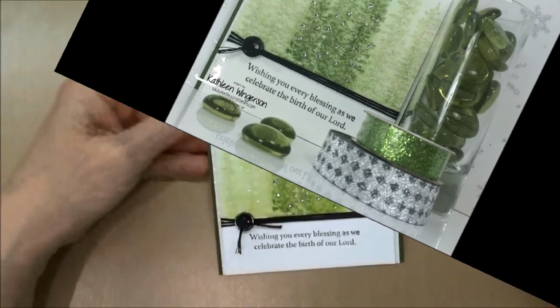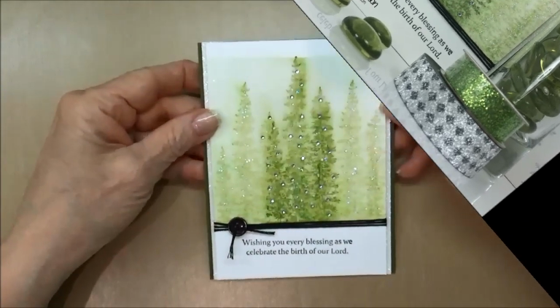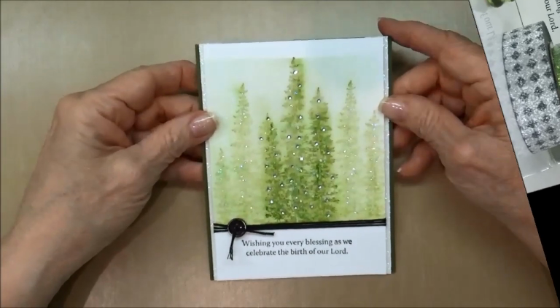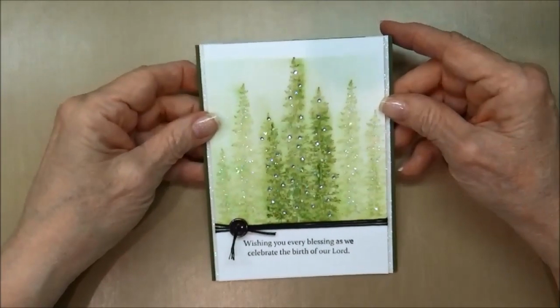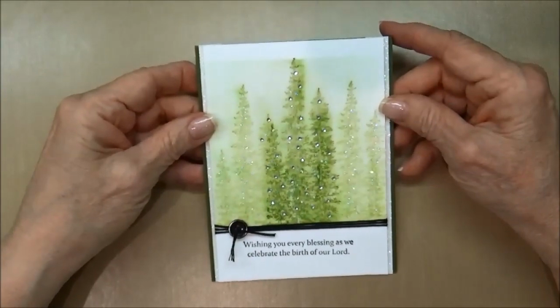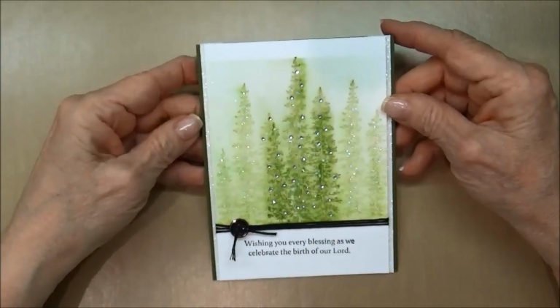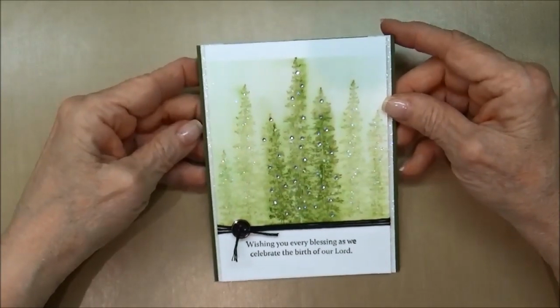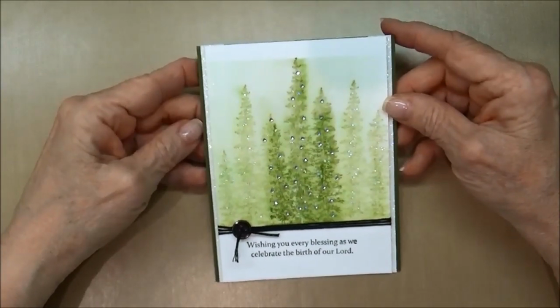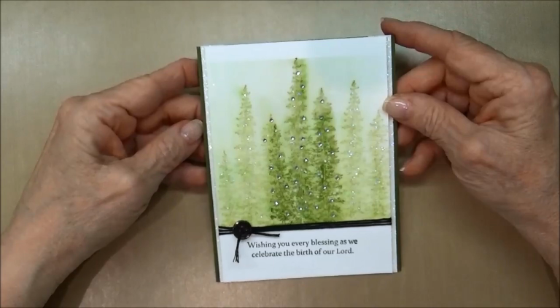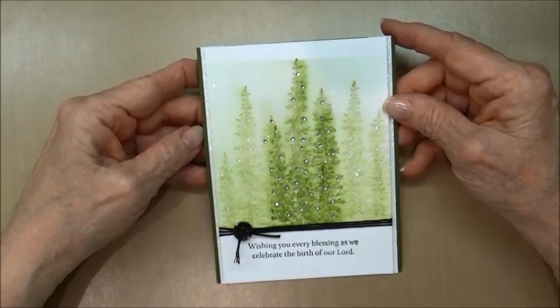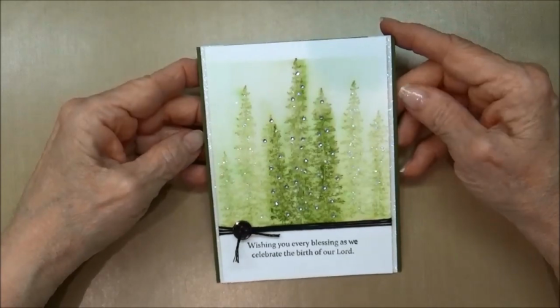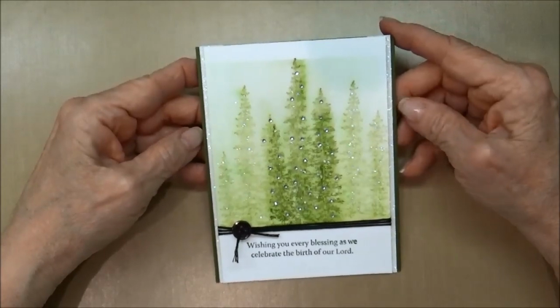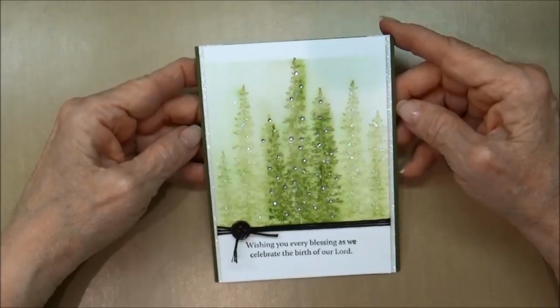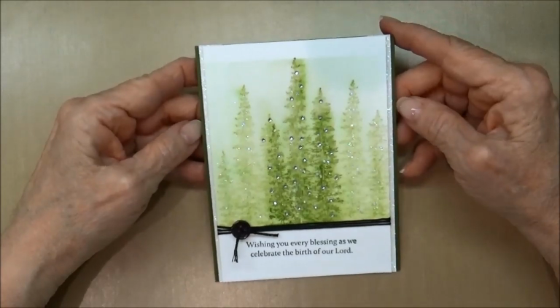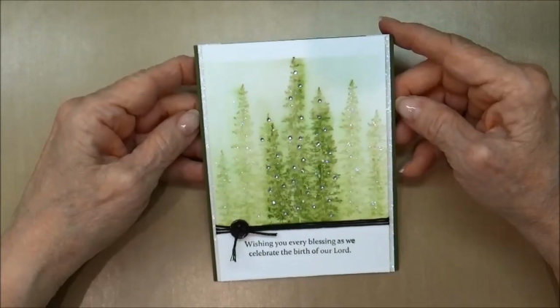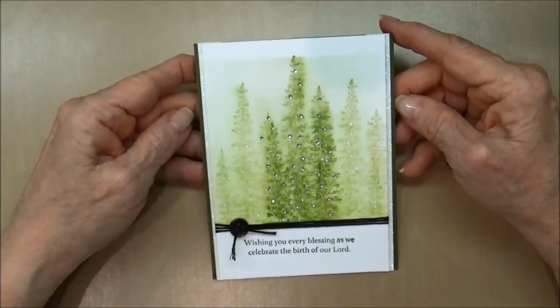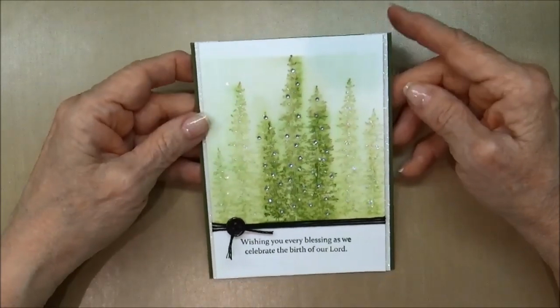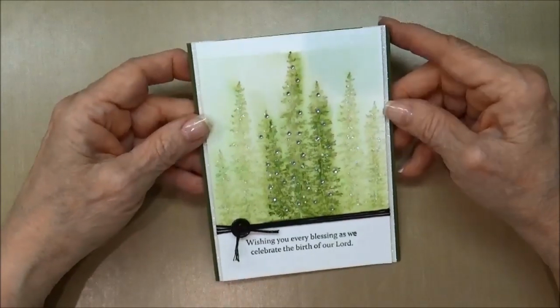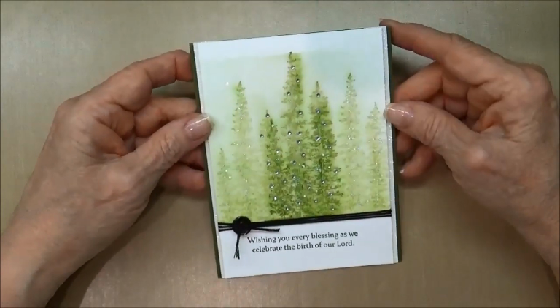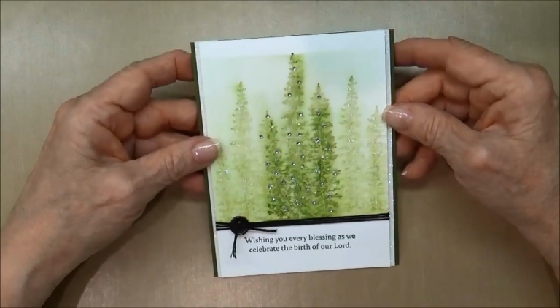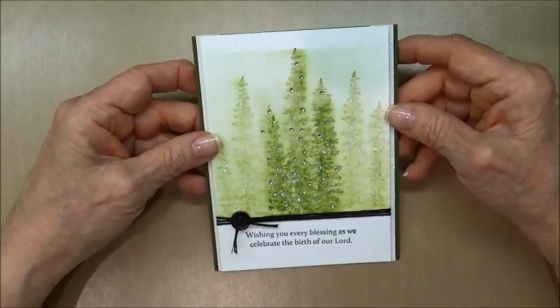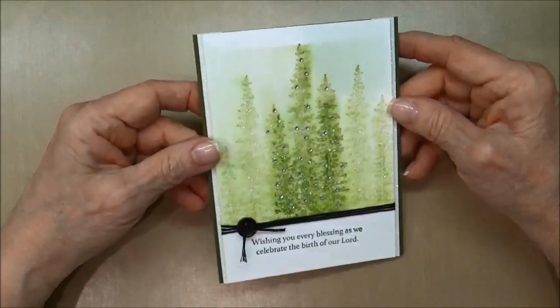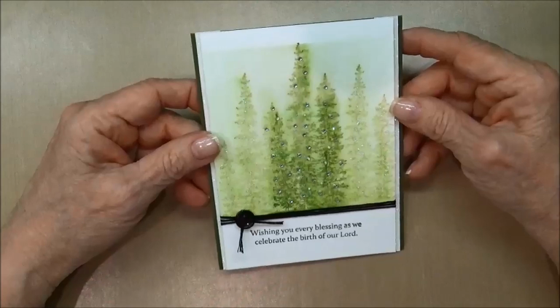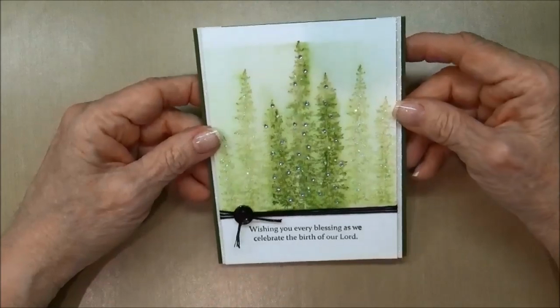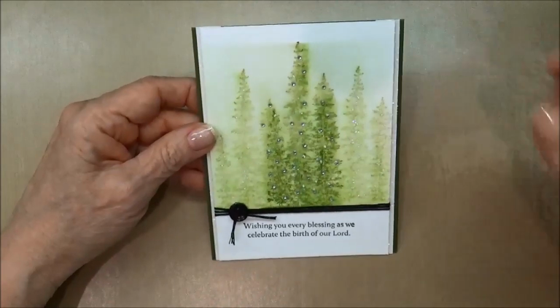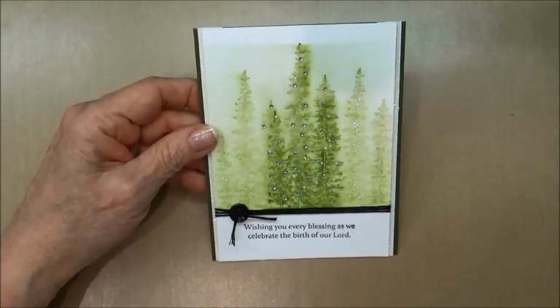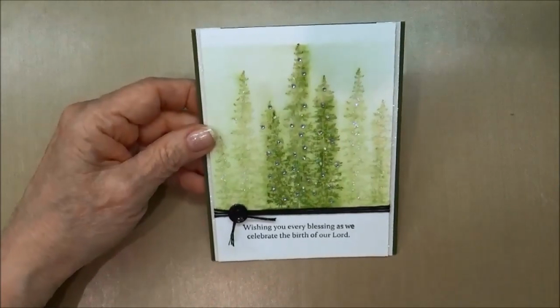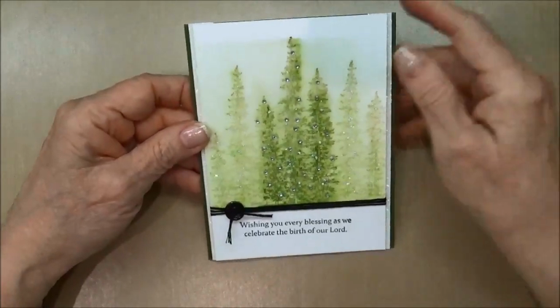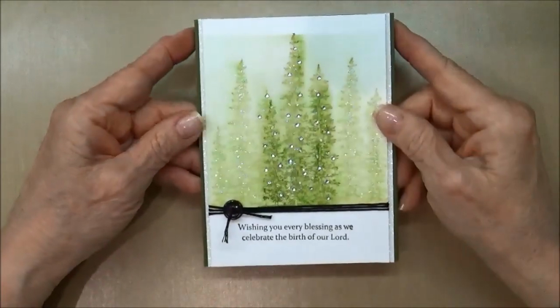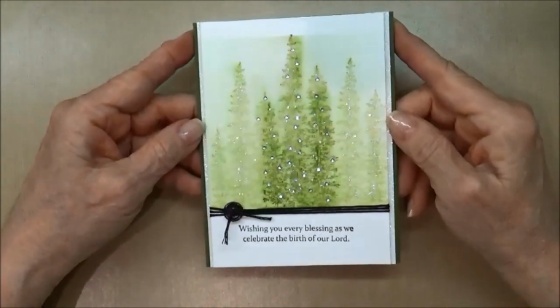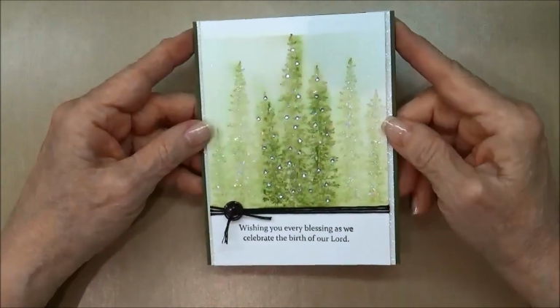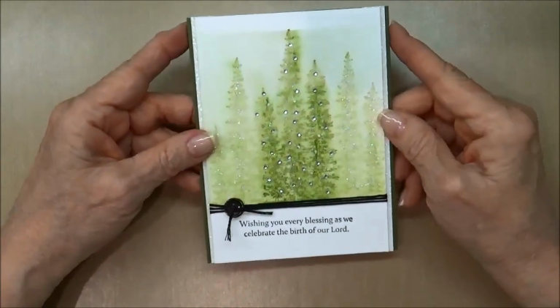Hi stampers, I'm Kathleen and welcome to my YouTube channel and another Masculine Monday card. Today I wanted to show you this technique that I saw out on the internet.